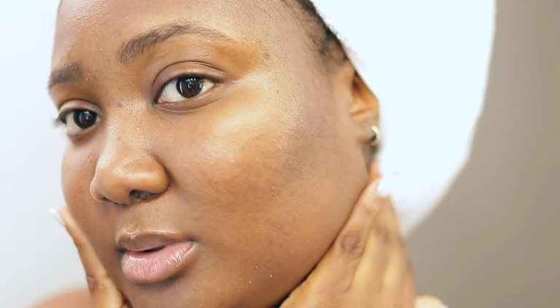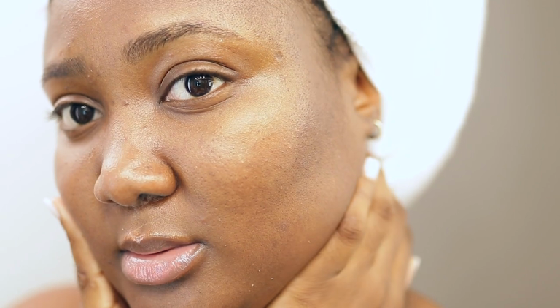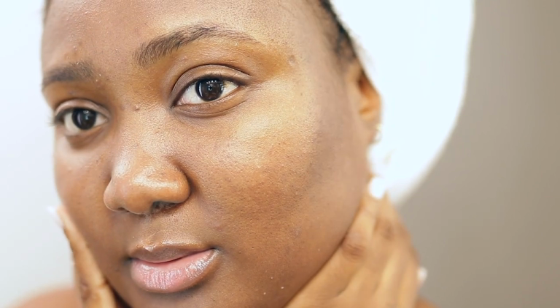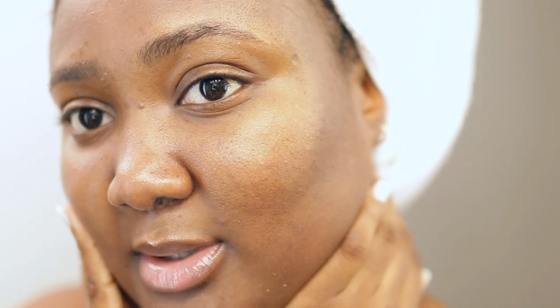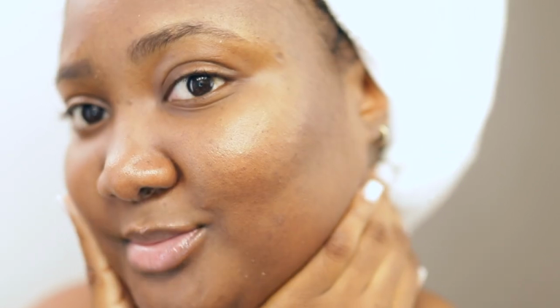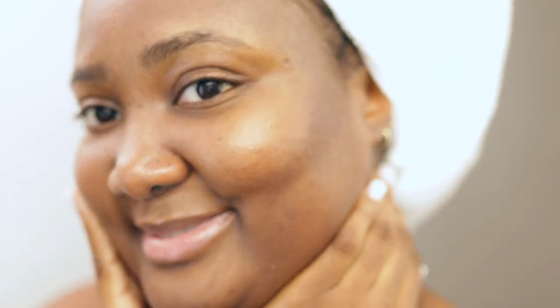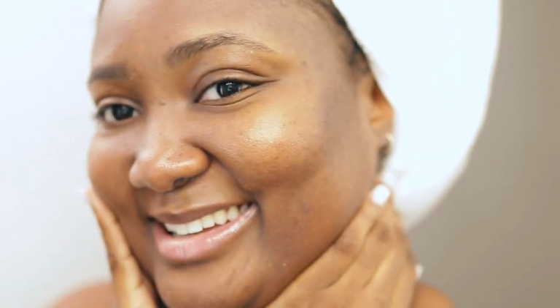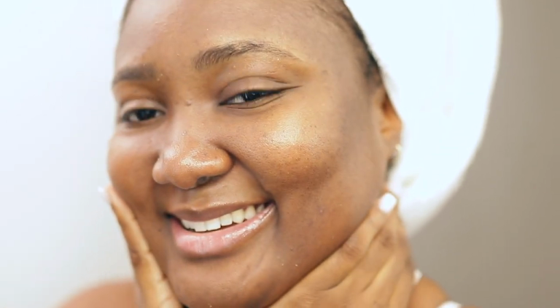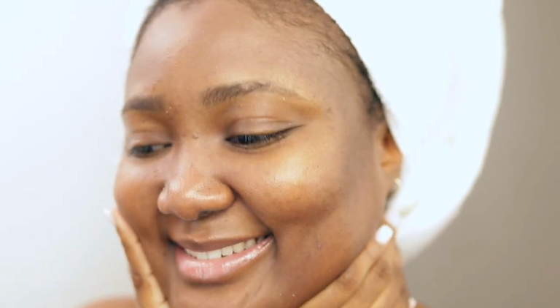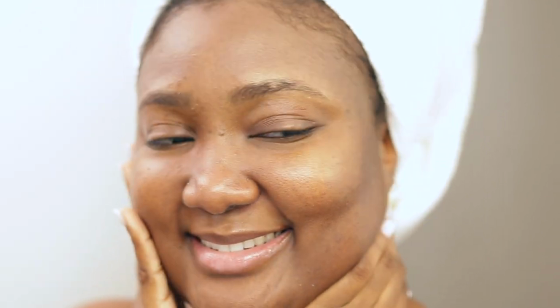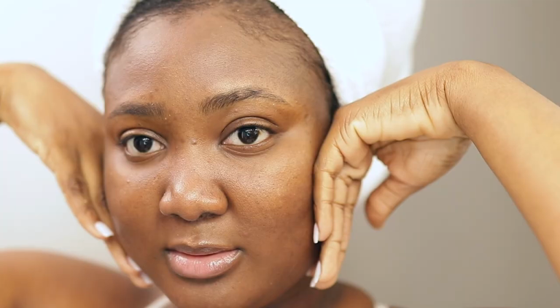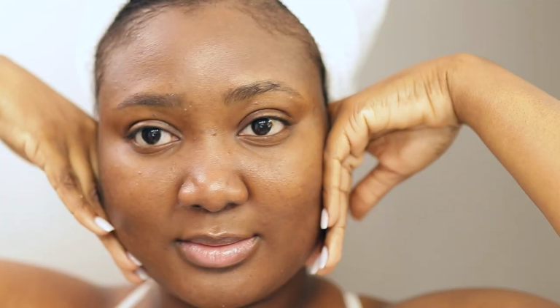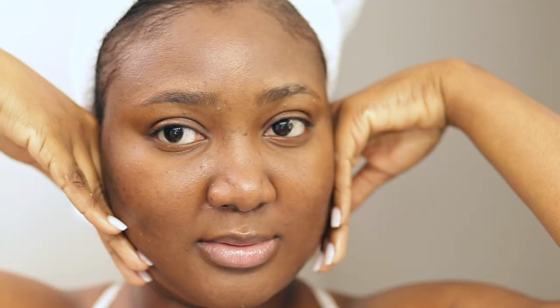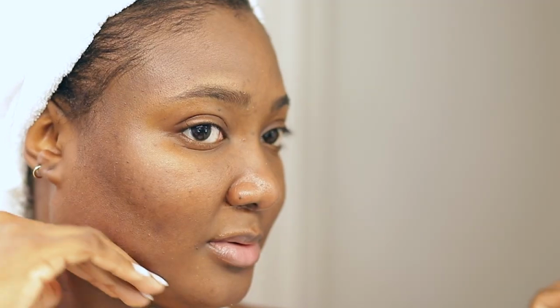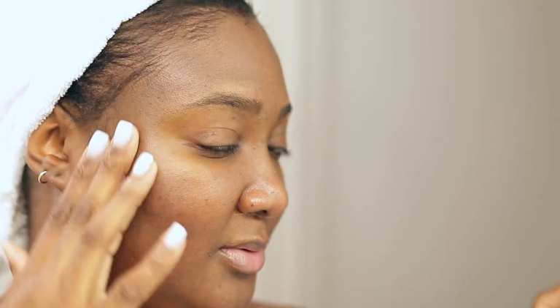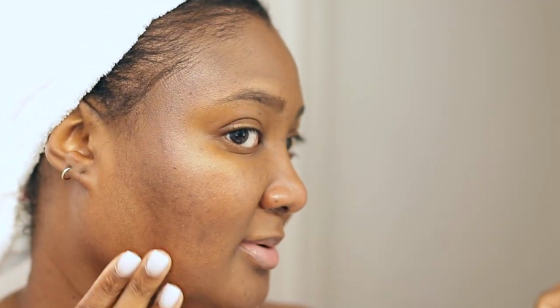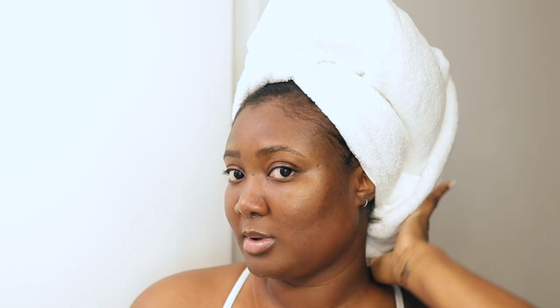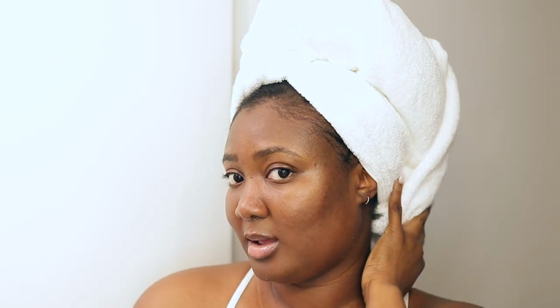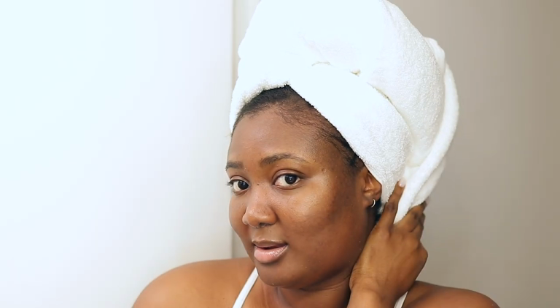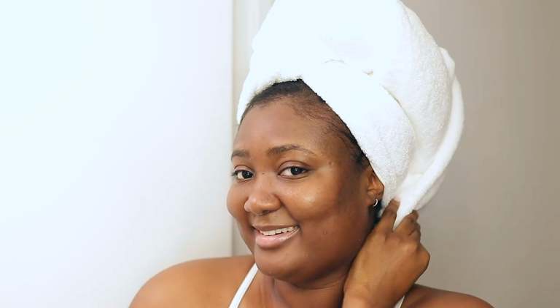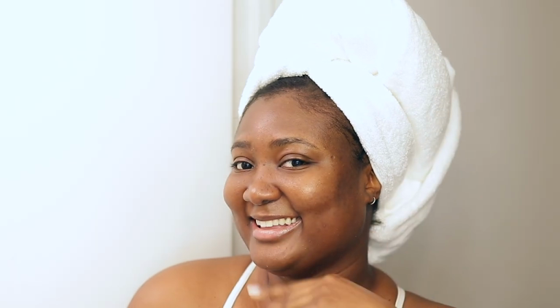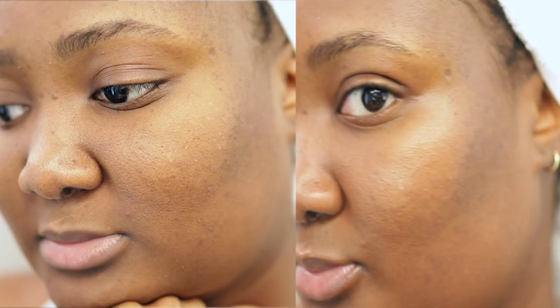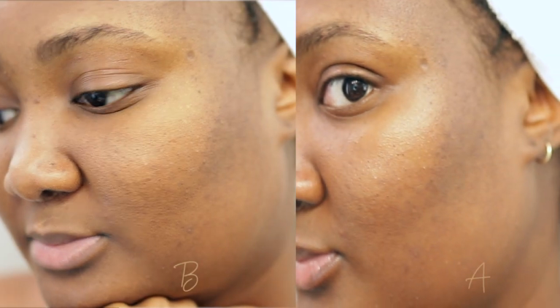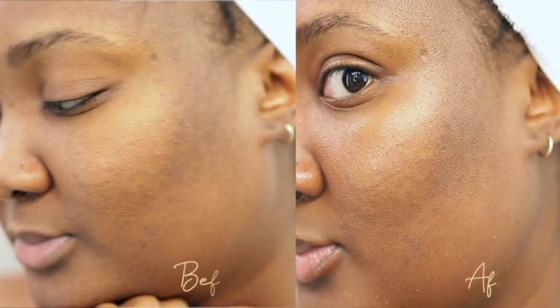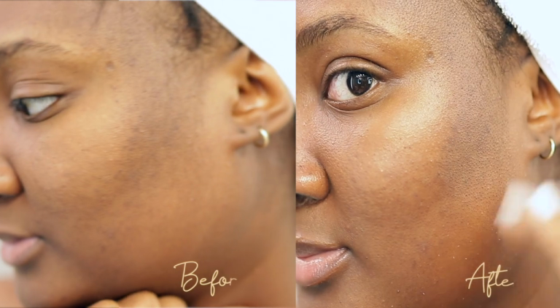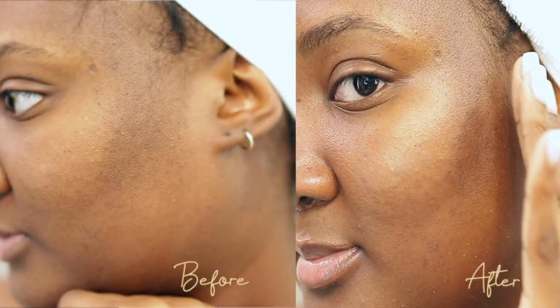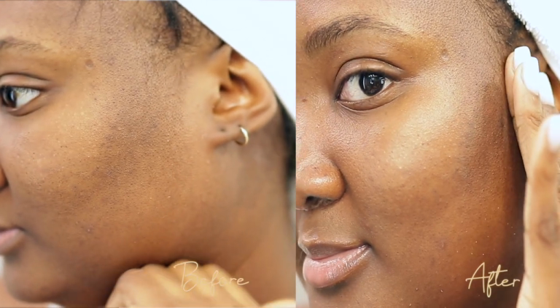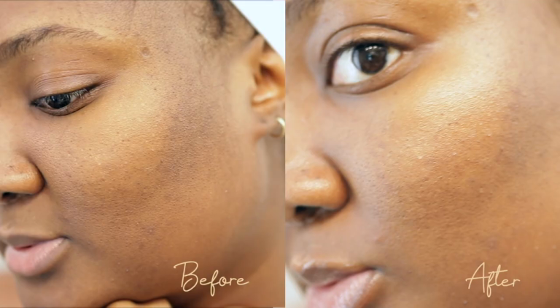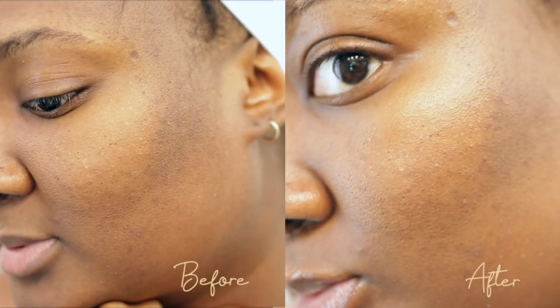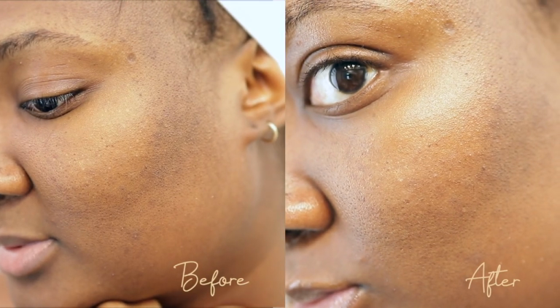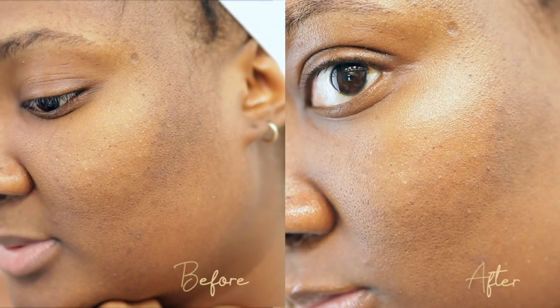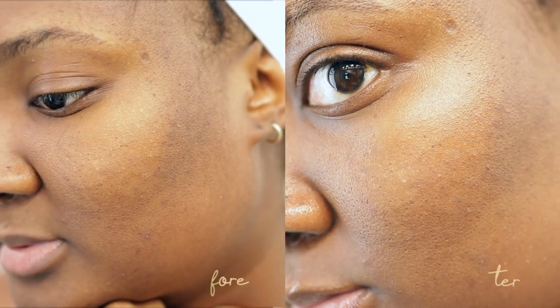This is my skin after using all the products — it was glowy, very nice, very smooth. This is before and after, just in case you guys wanted to see.